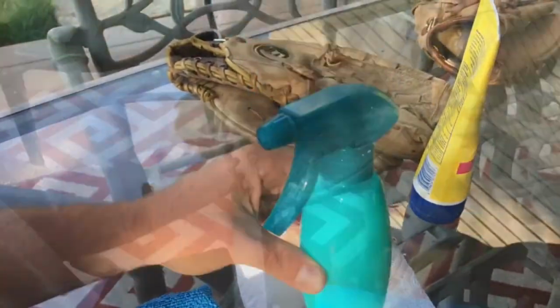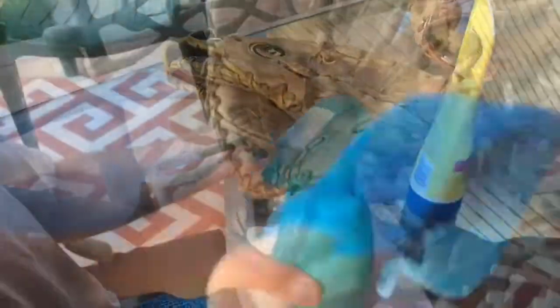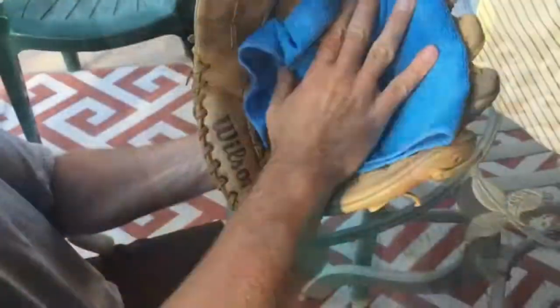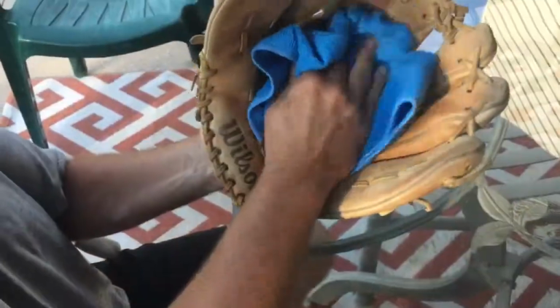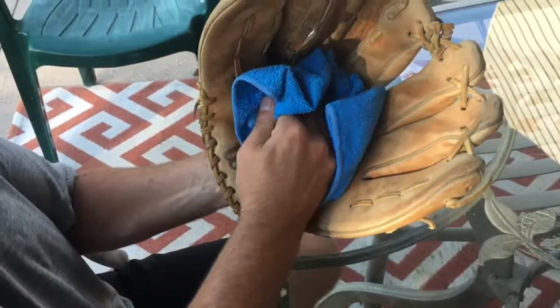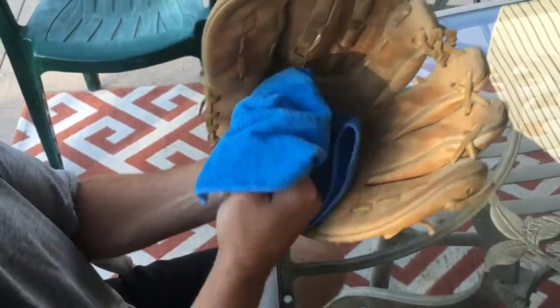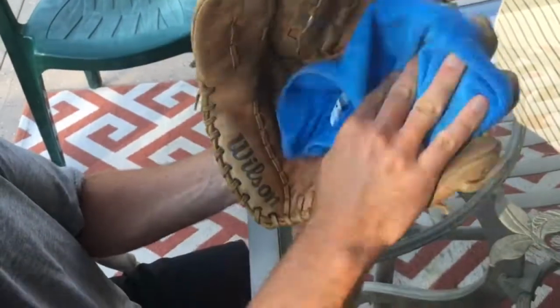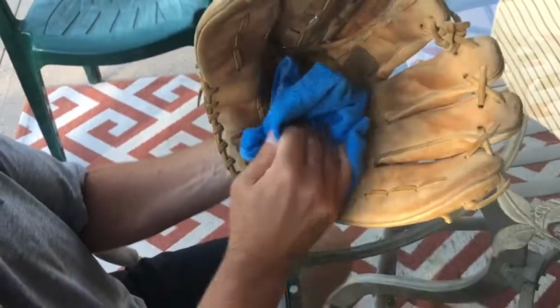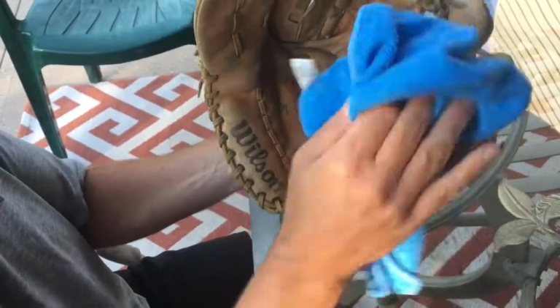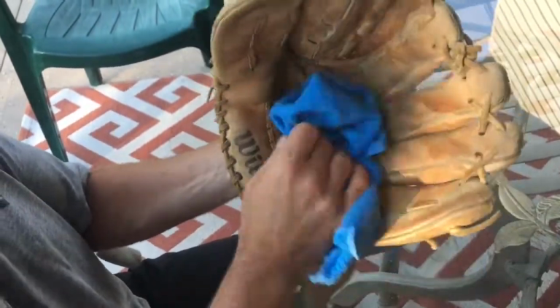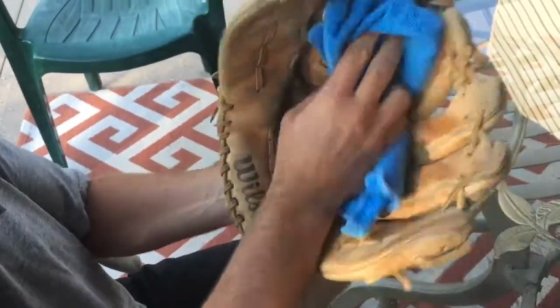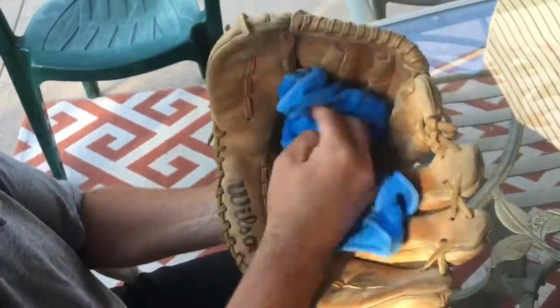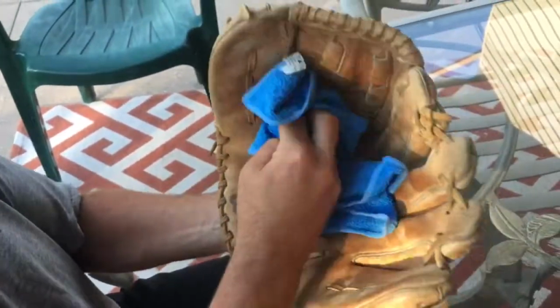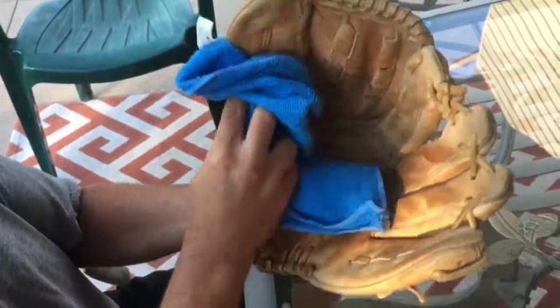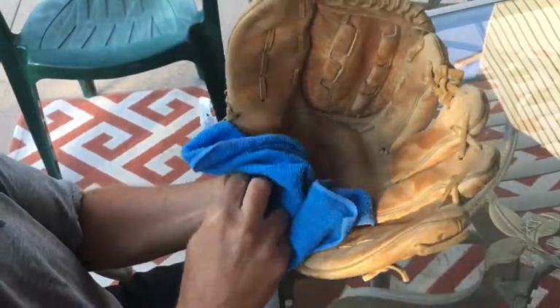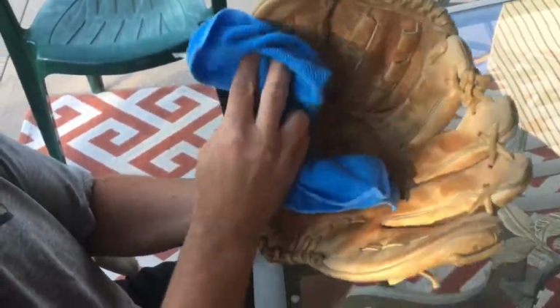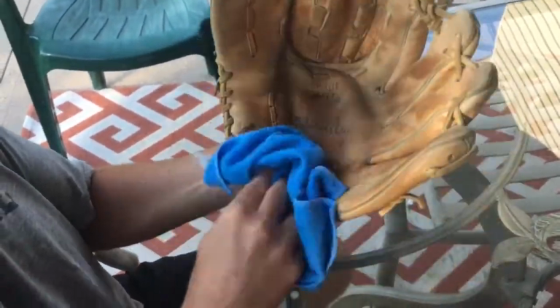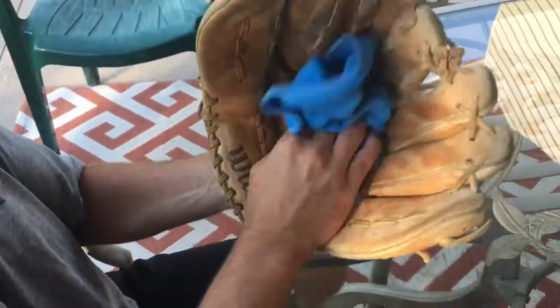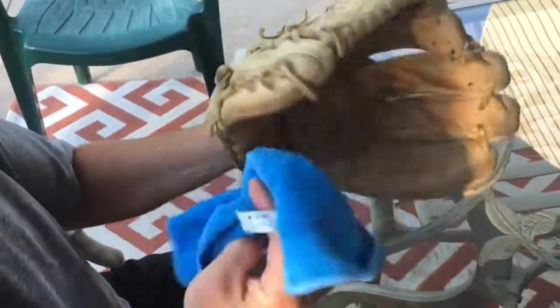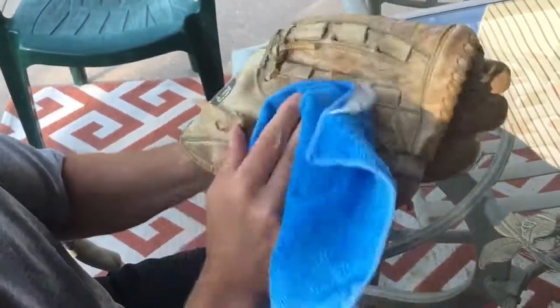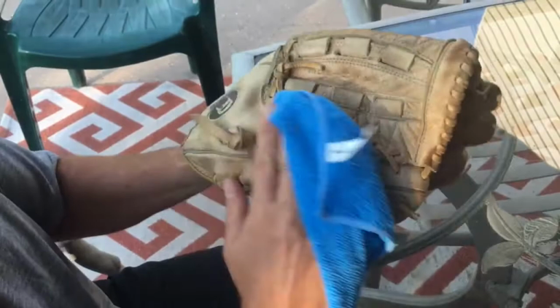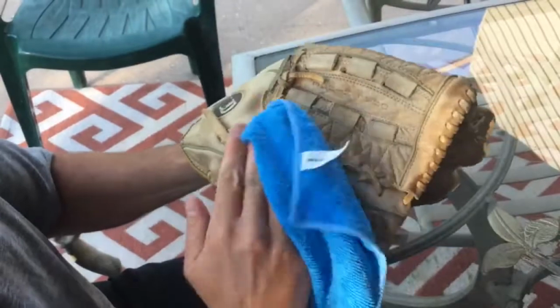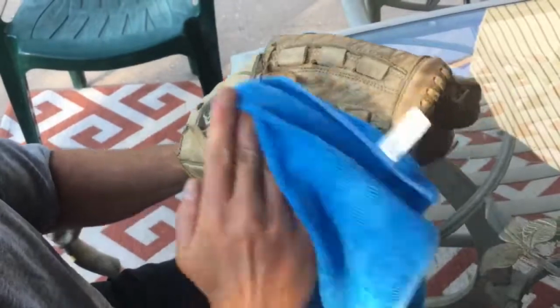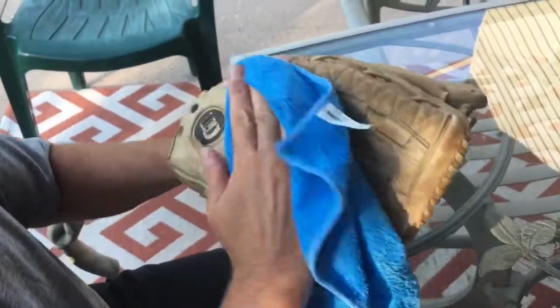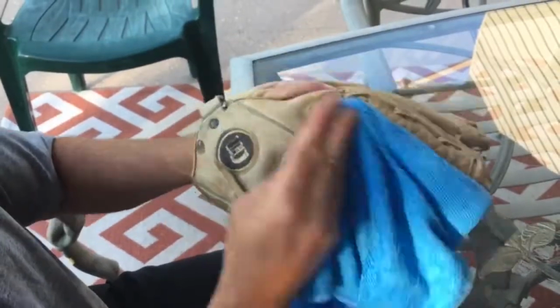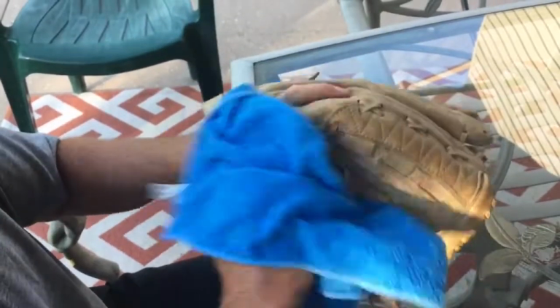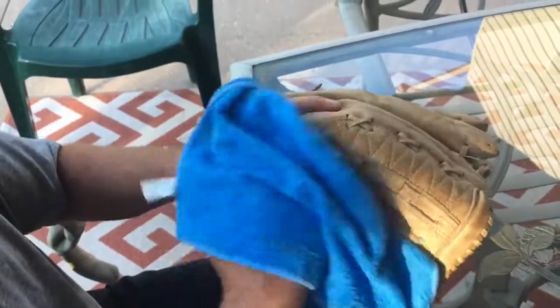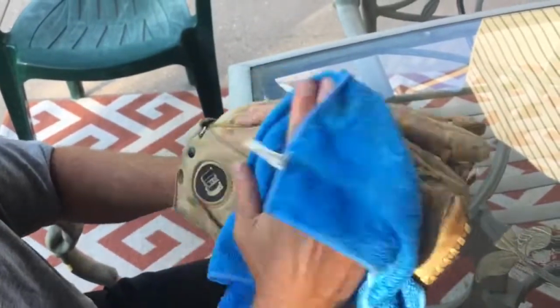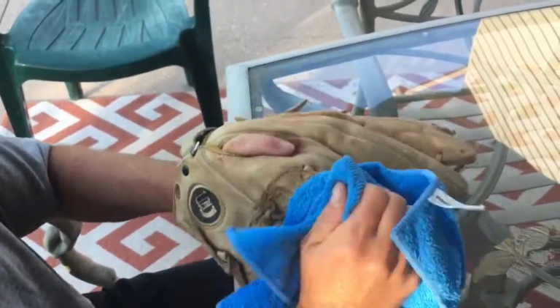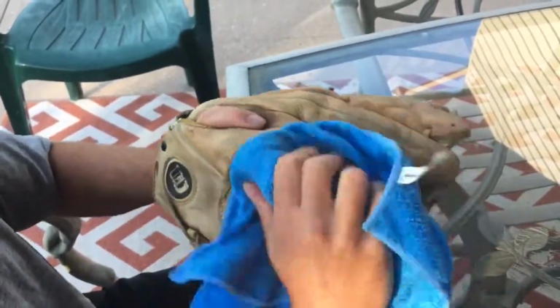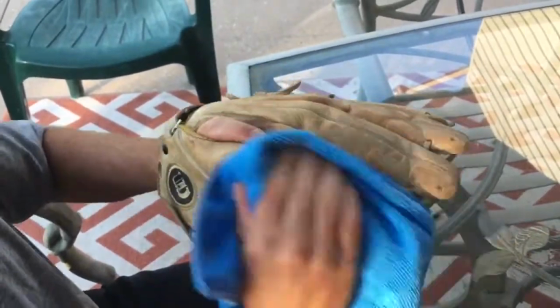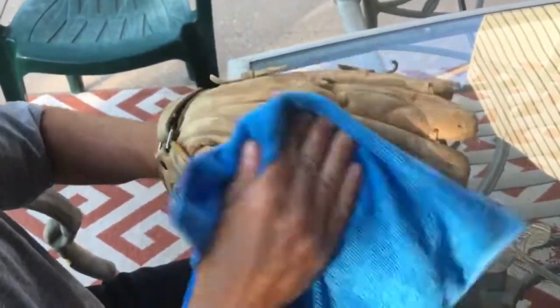The next step, we're going to wipe out the glove to get any dirt, loose soil, or sand off the surface of the inside and outside of the glove.